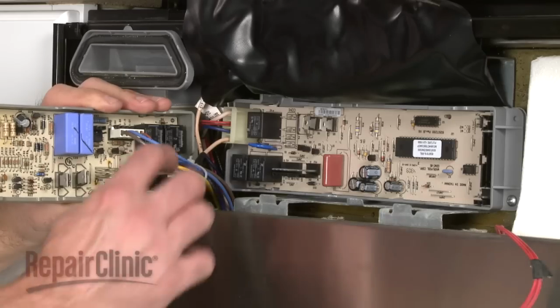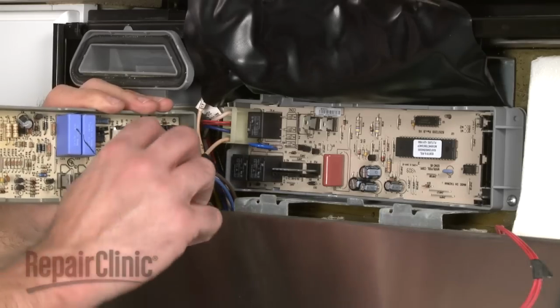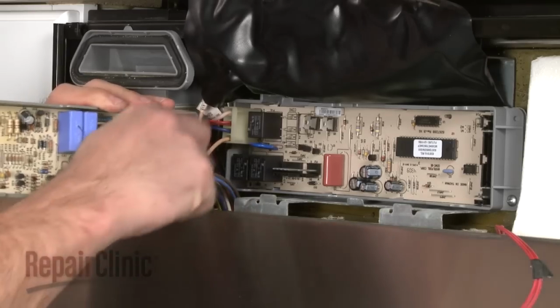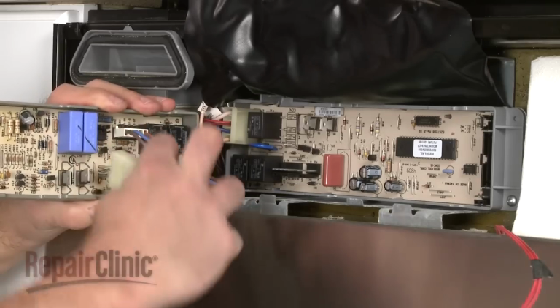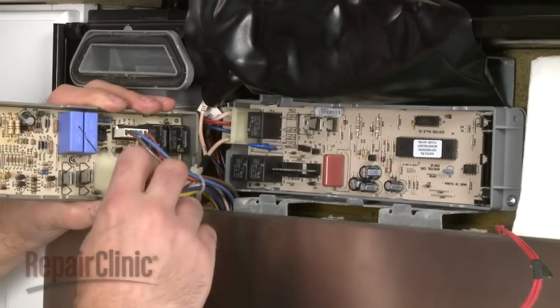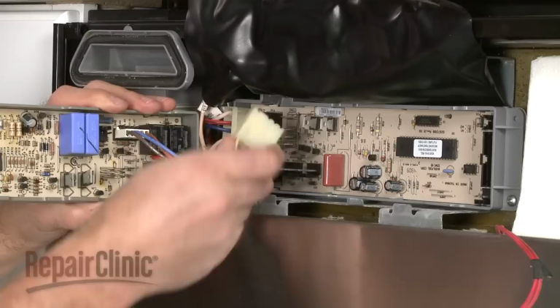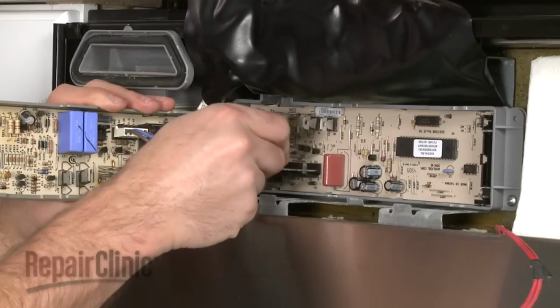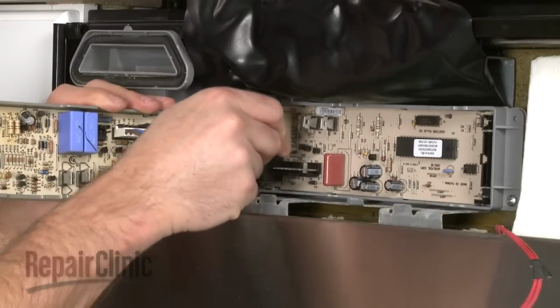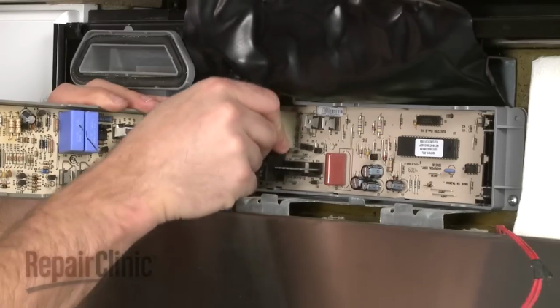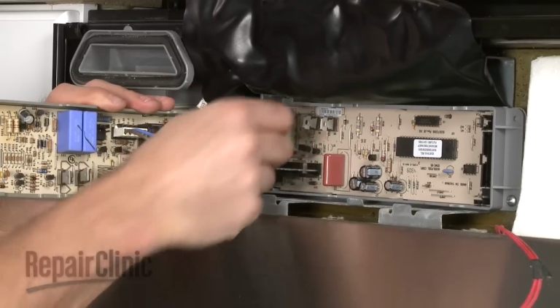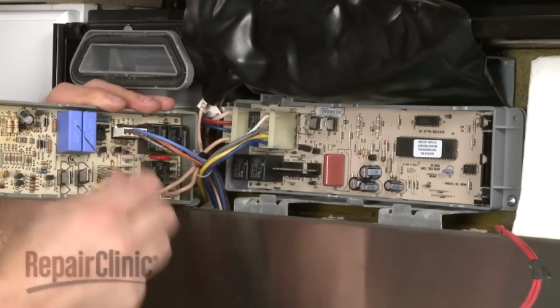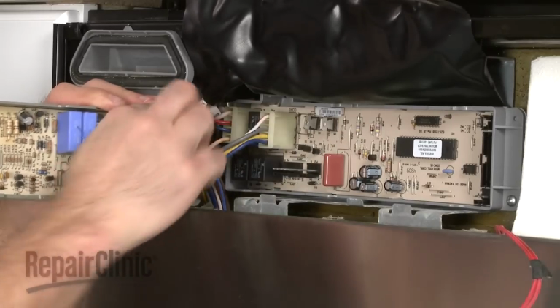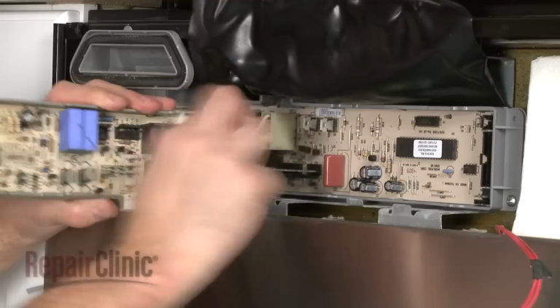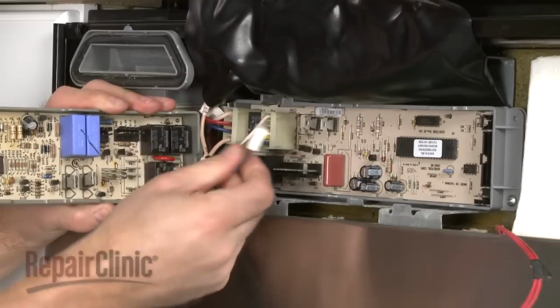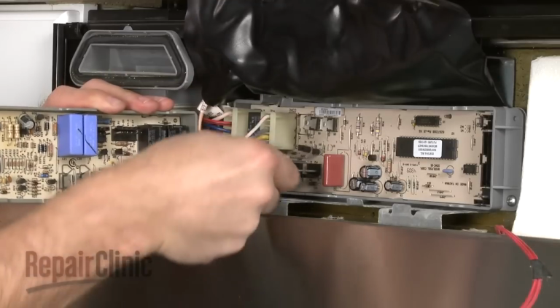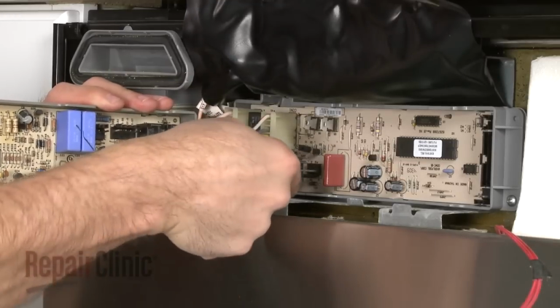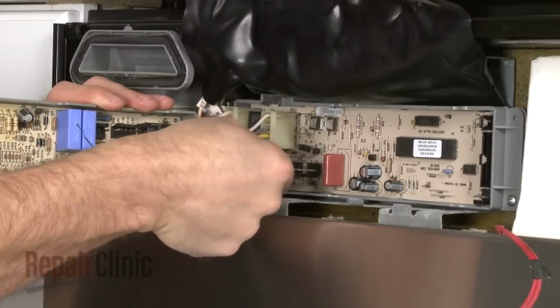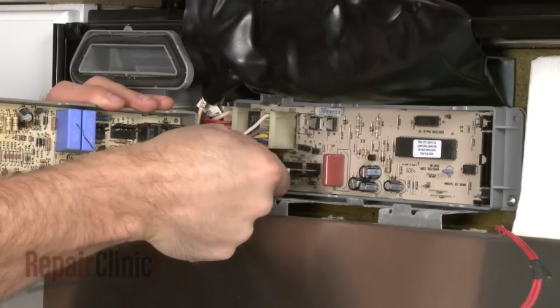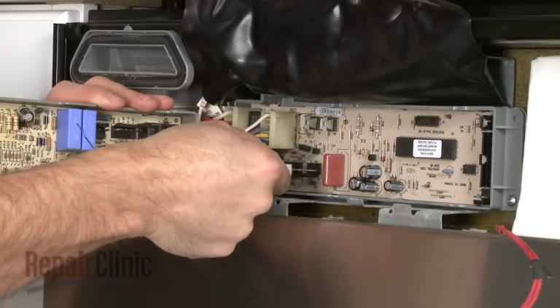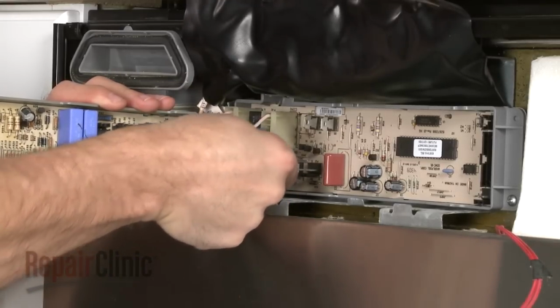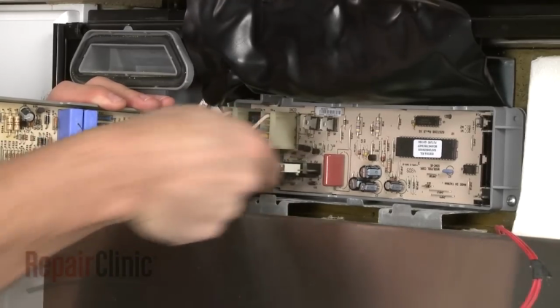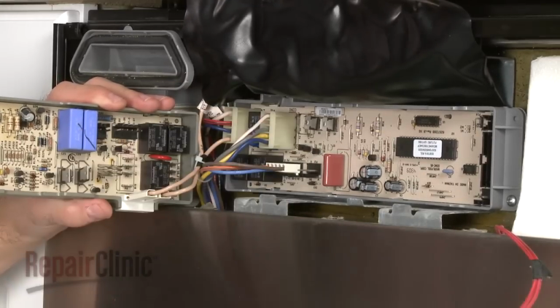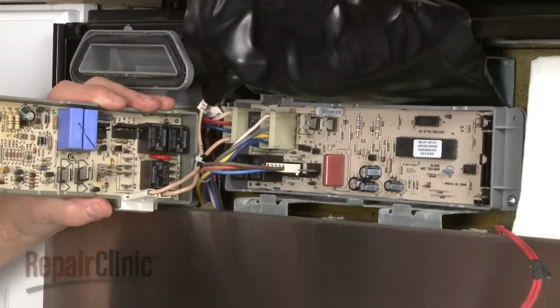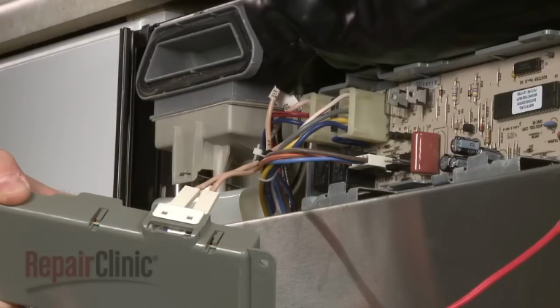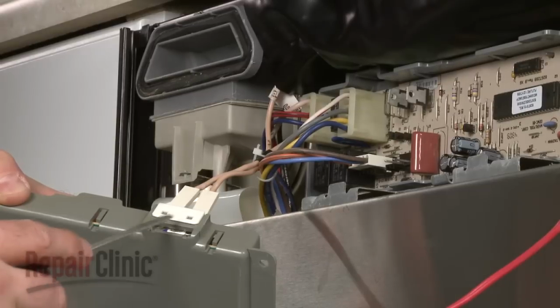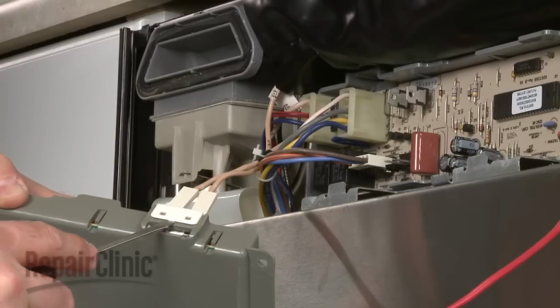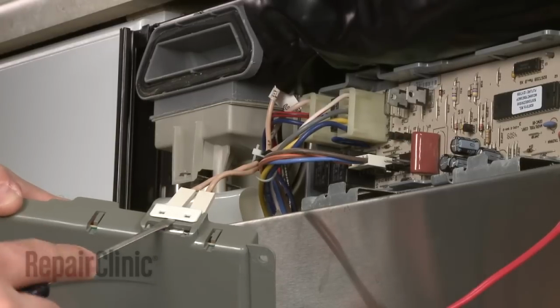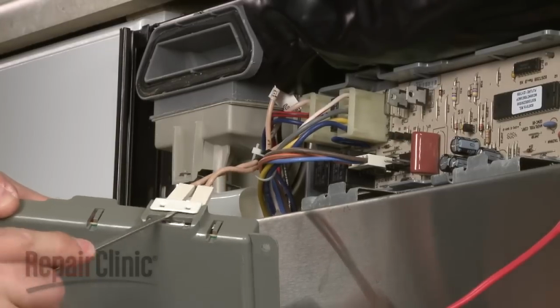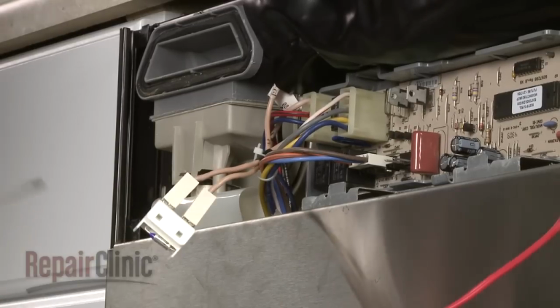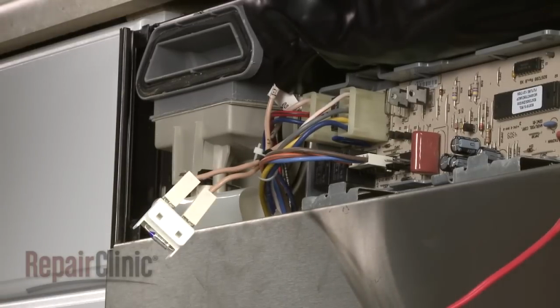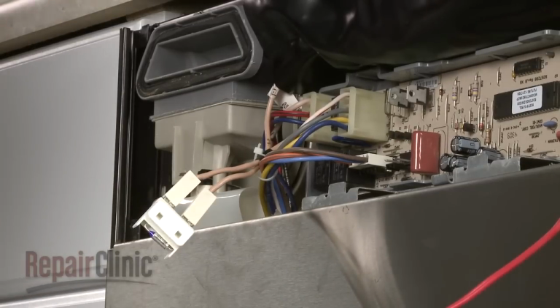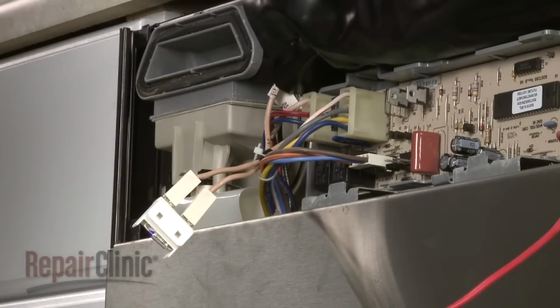Now transfer the wires from the old board to the new one. Use a small flat-head screwdriver to help transfer the thermal fuse.